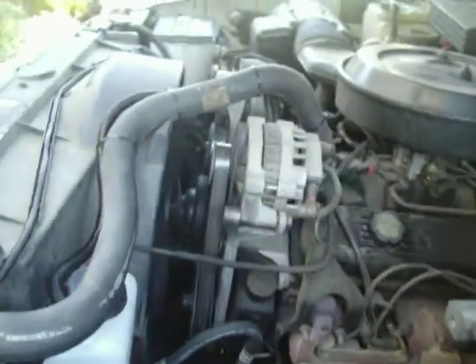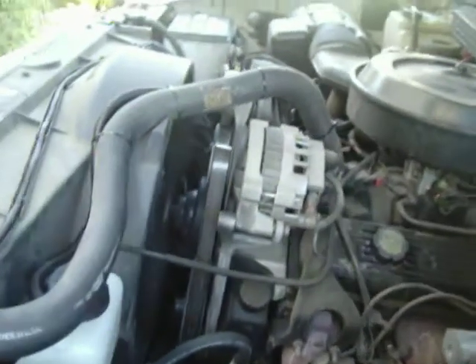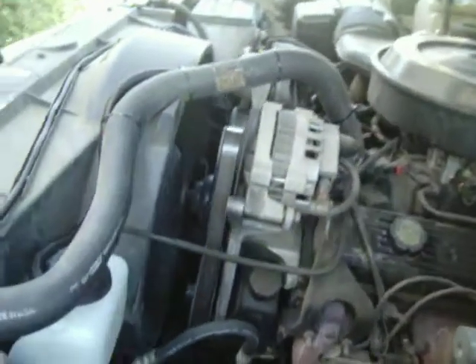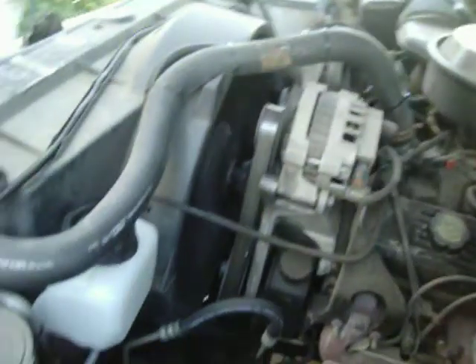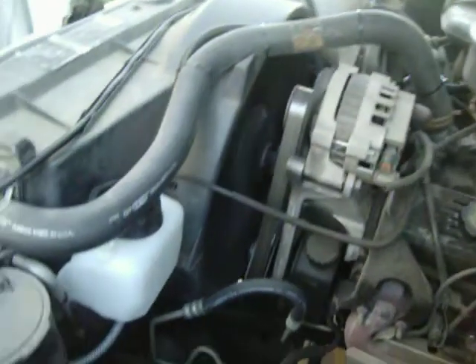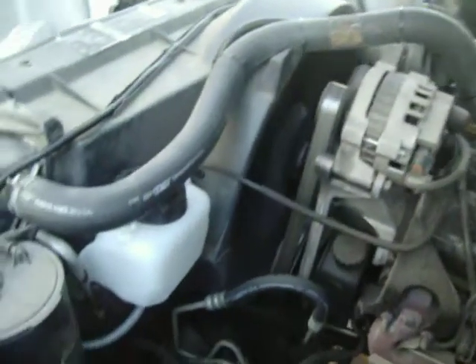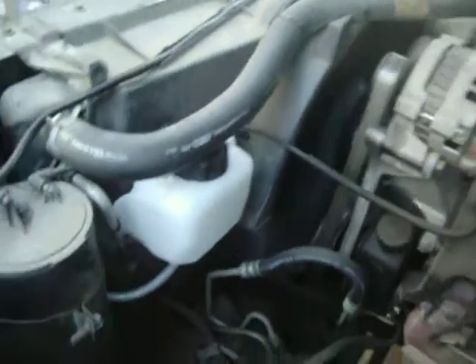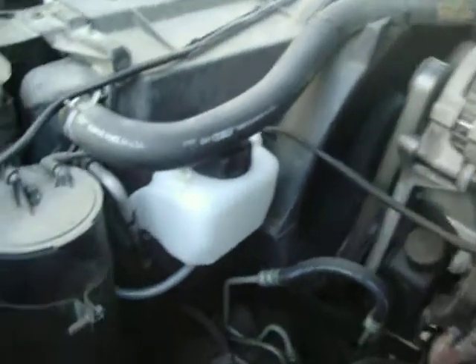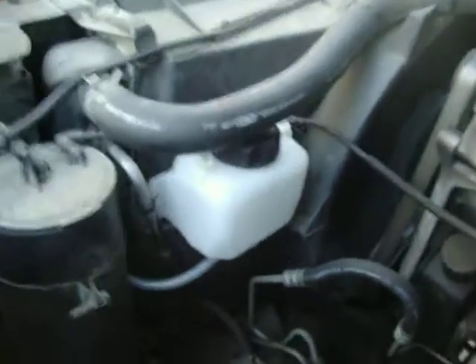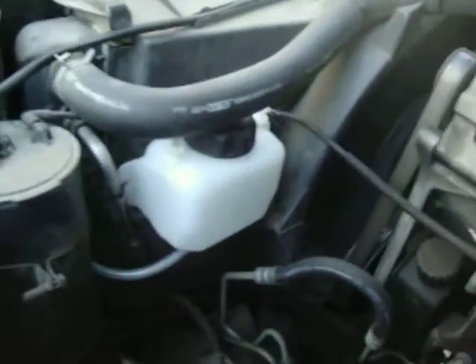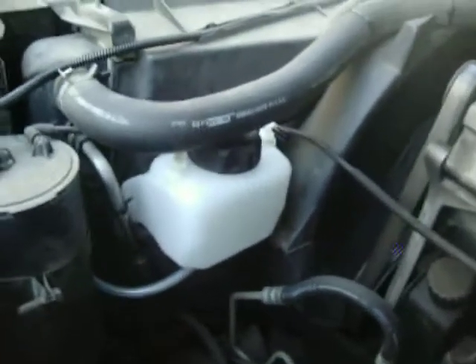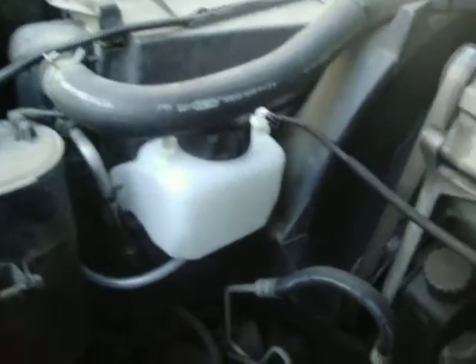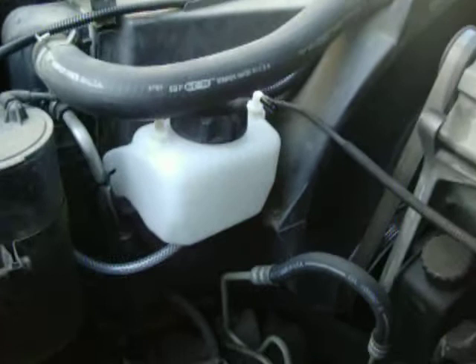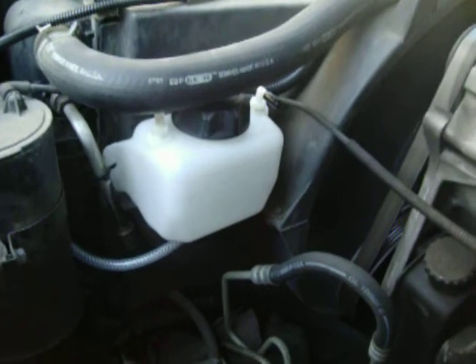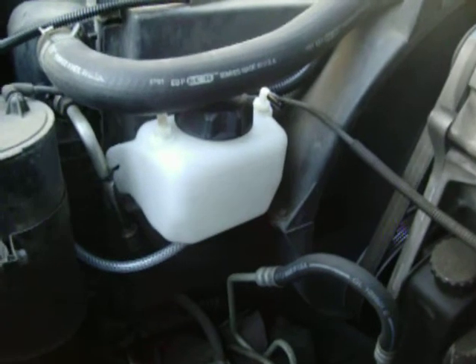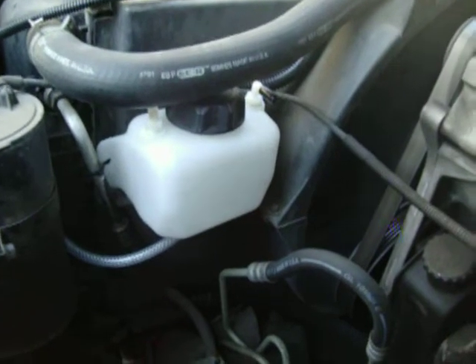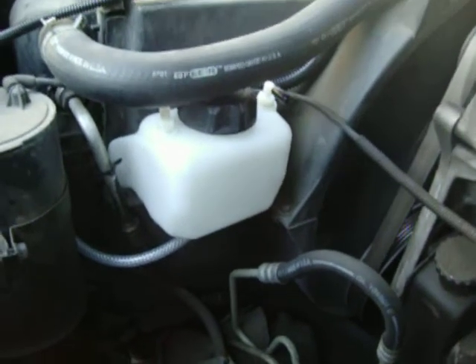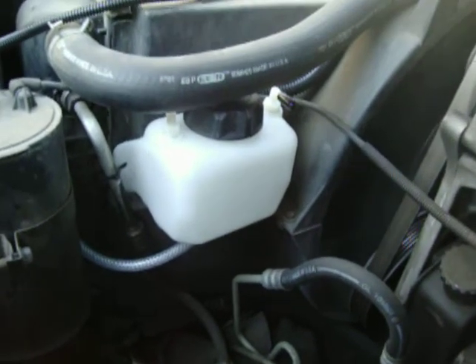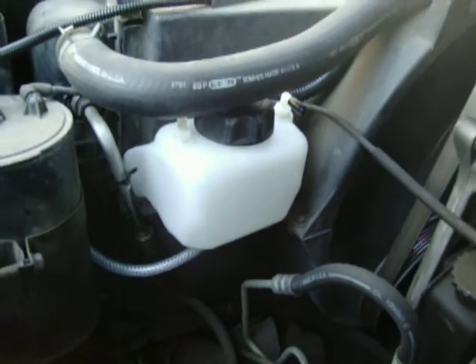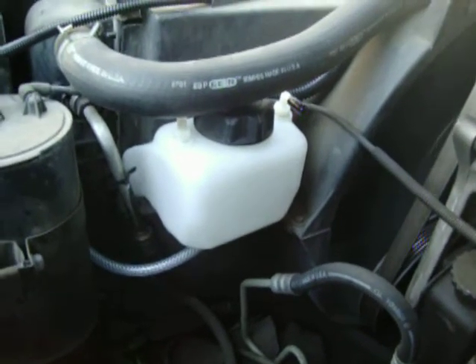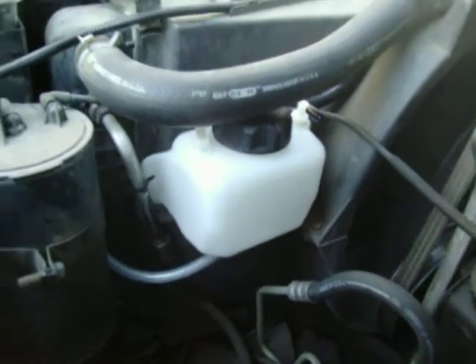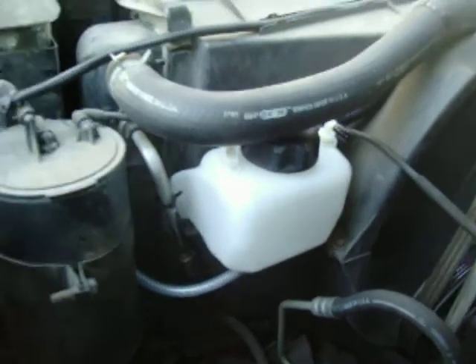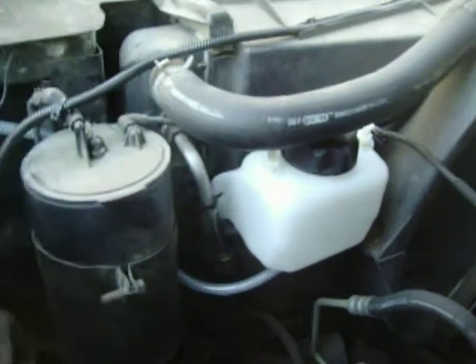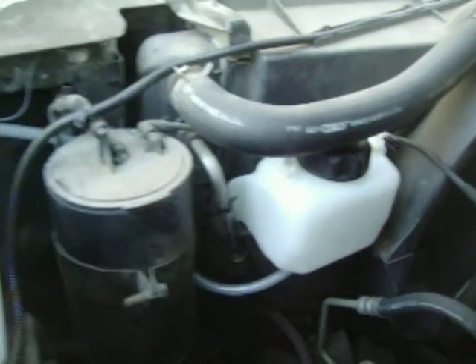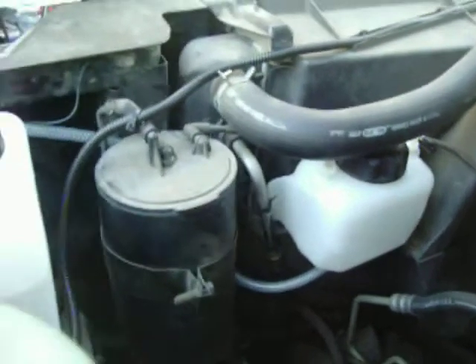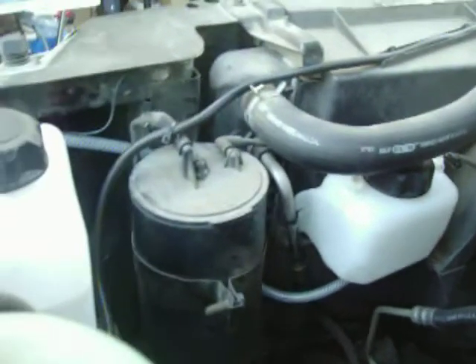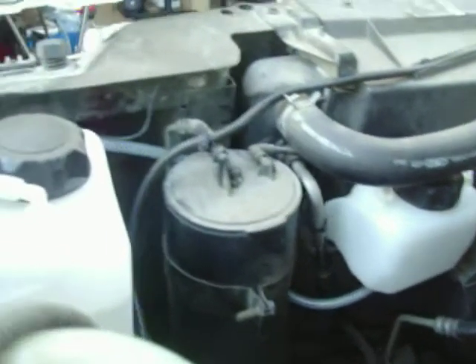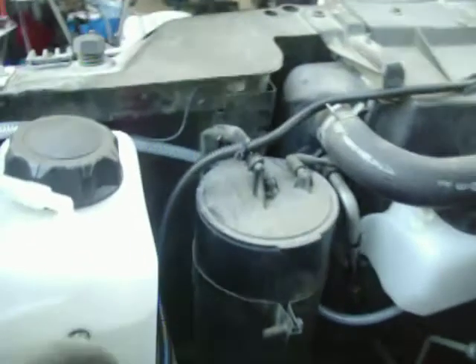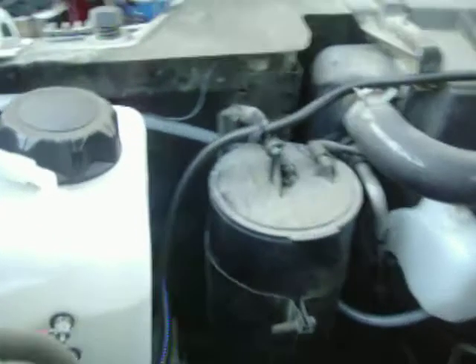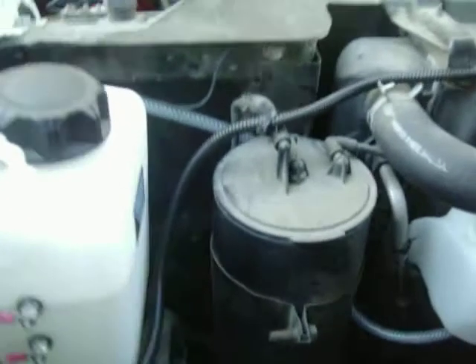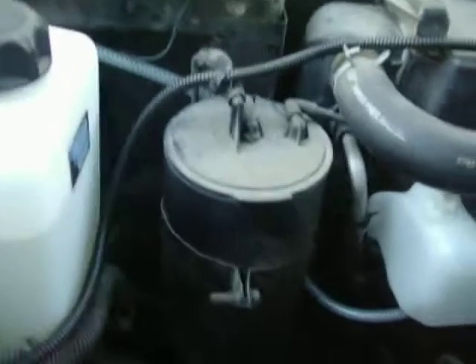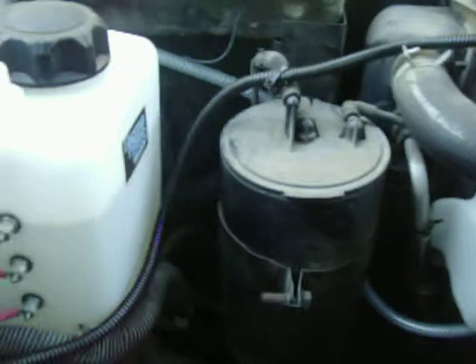This is our side tank. We've got the air, we've got the KOH, we've got the water level.